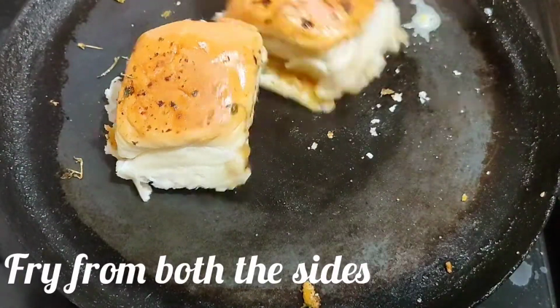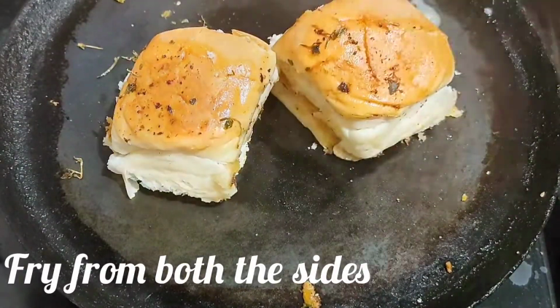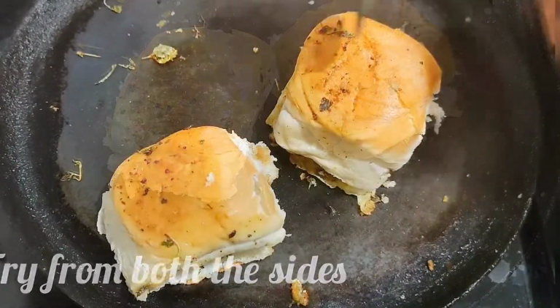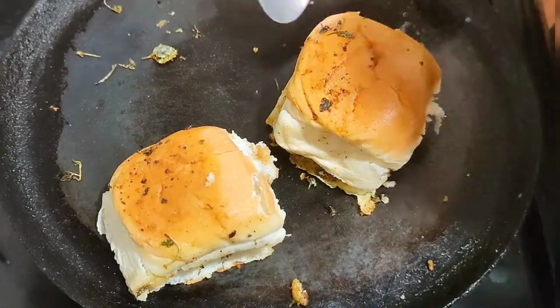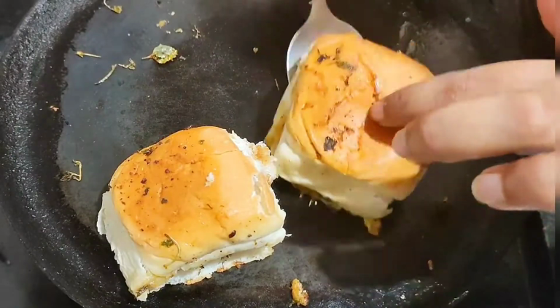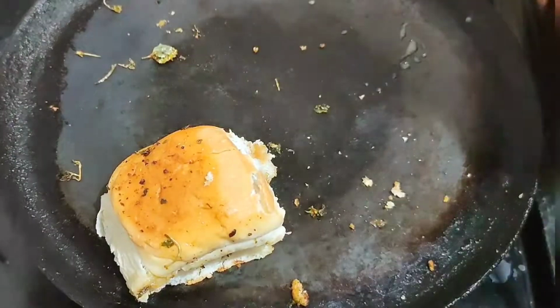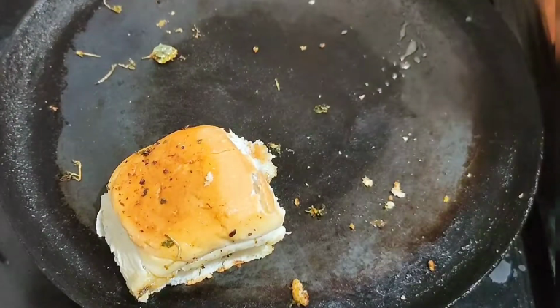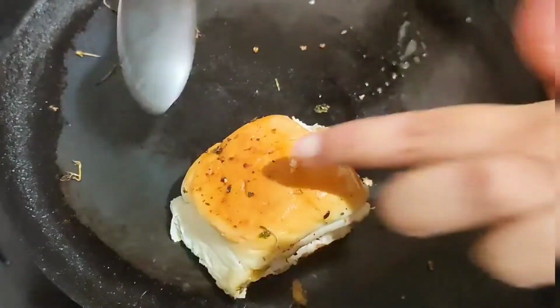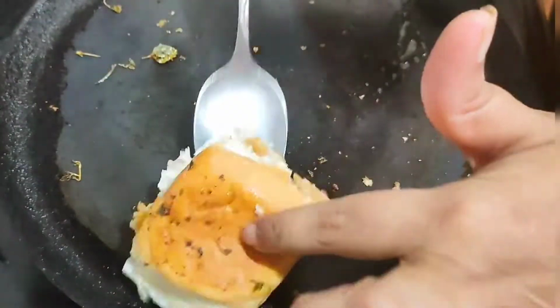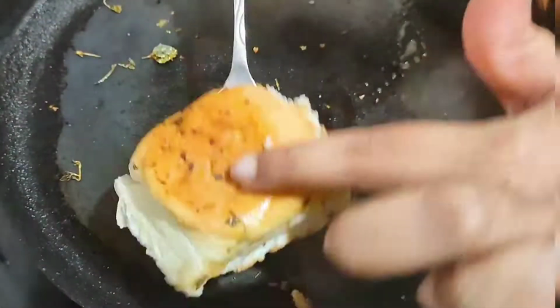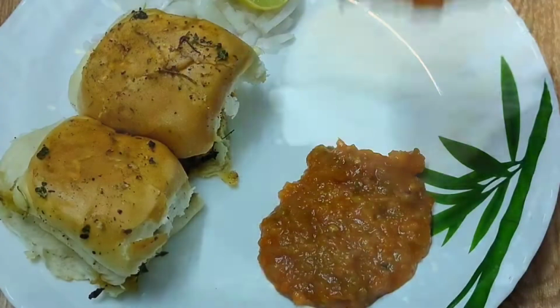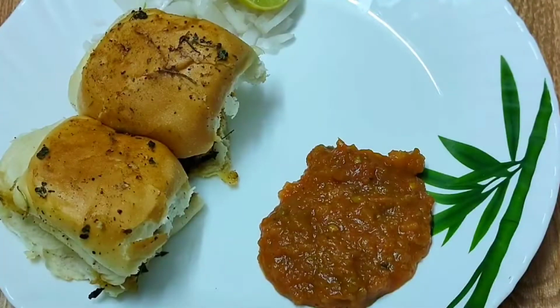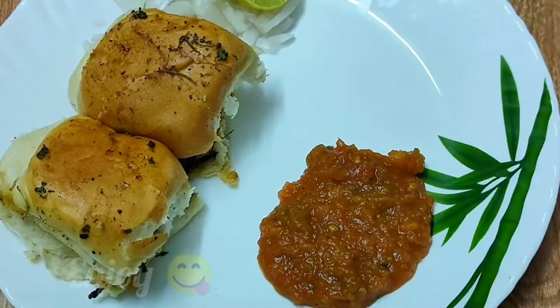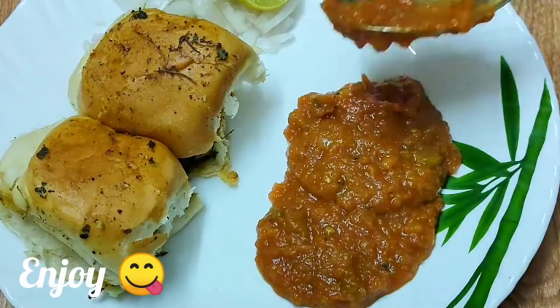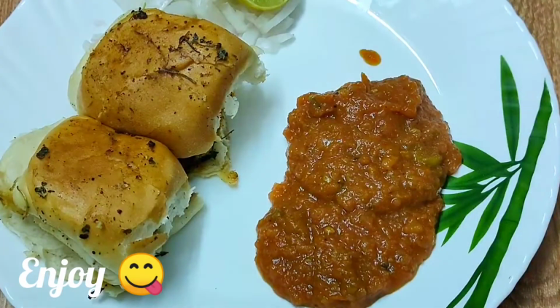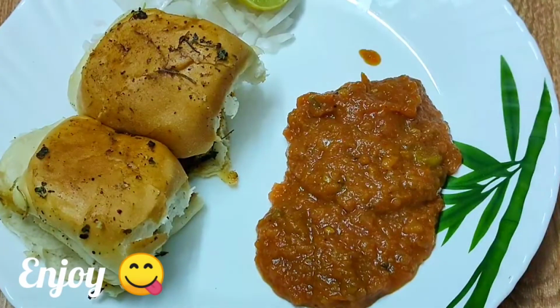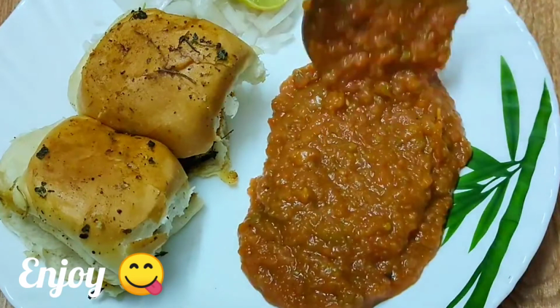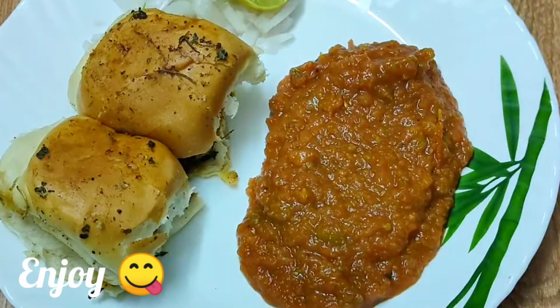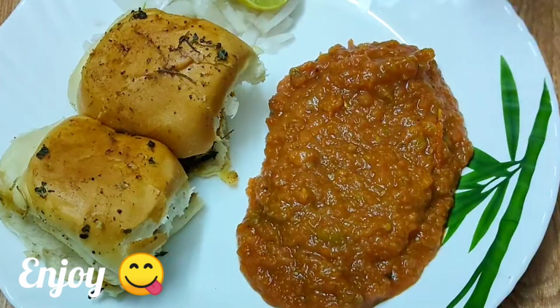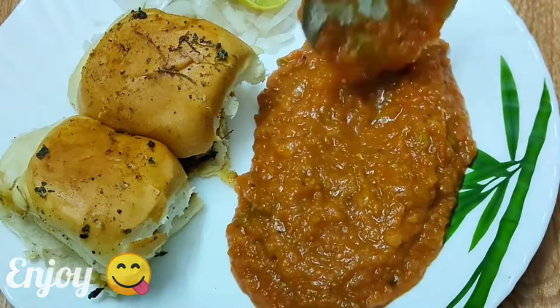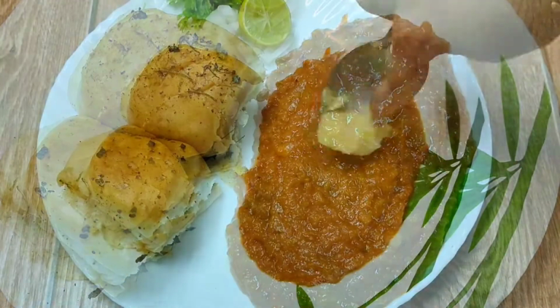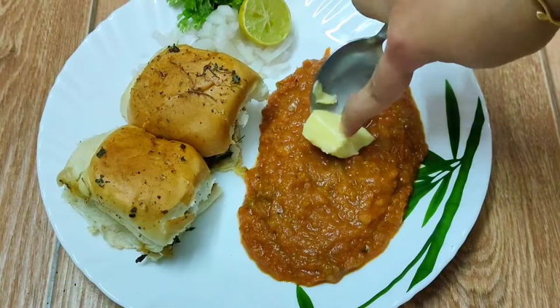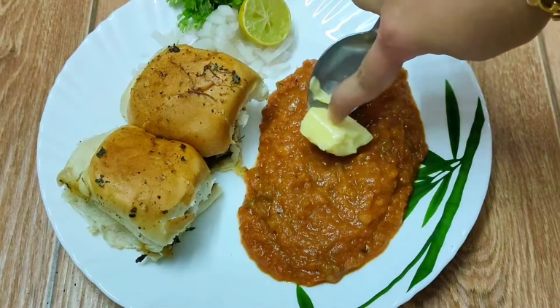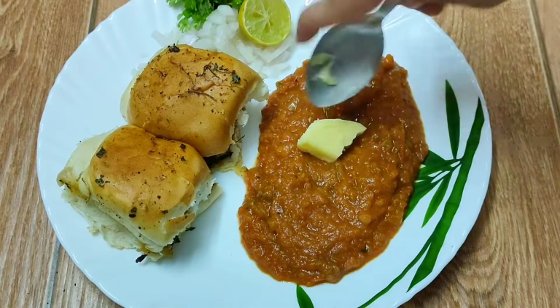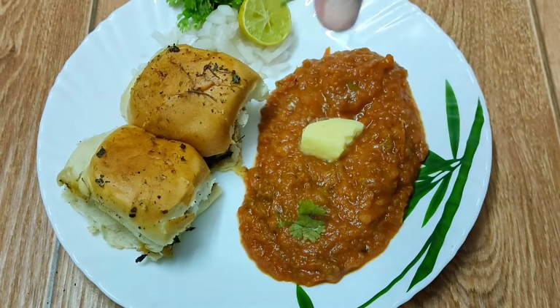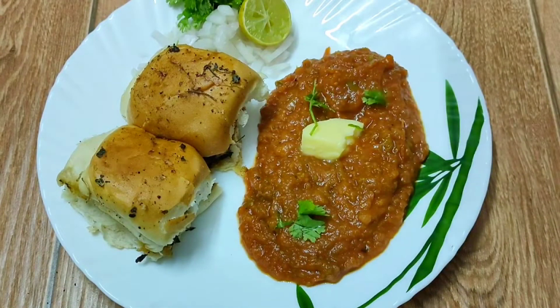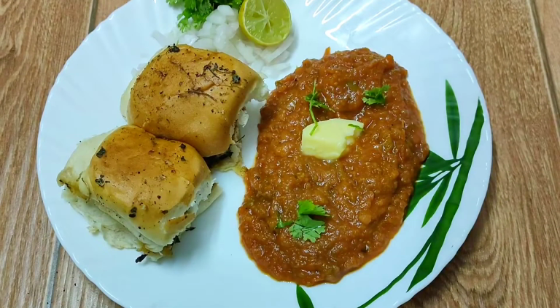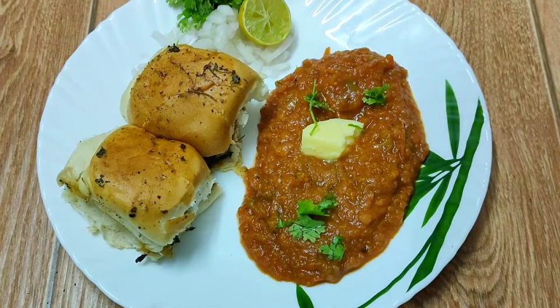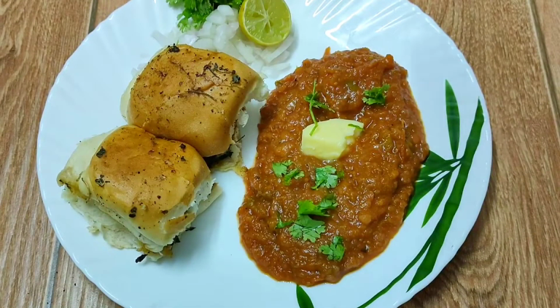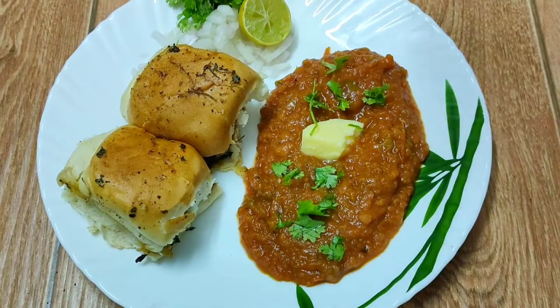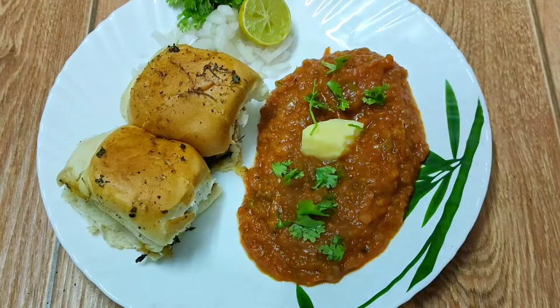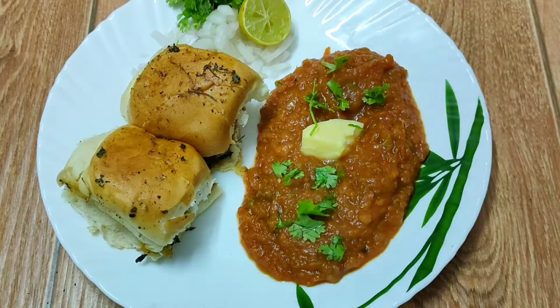Serve these hot pavs right away to enjoy the delicious taste of pav bhaji masala. Do not forget to top with some butter.